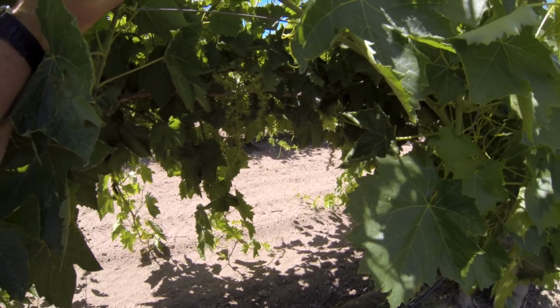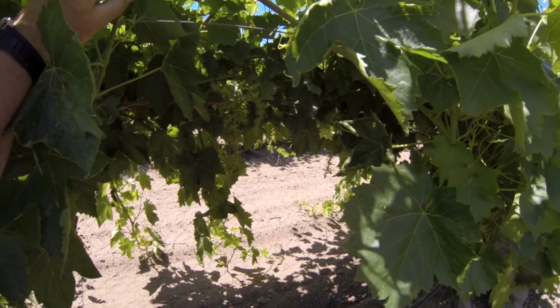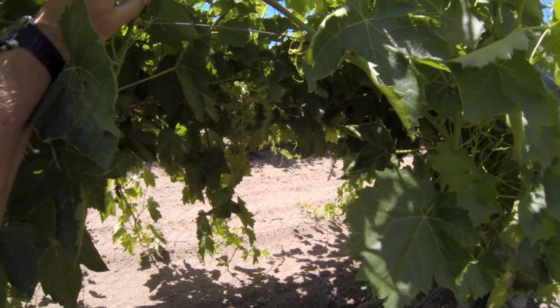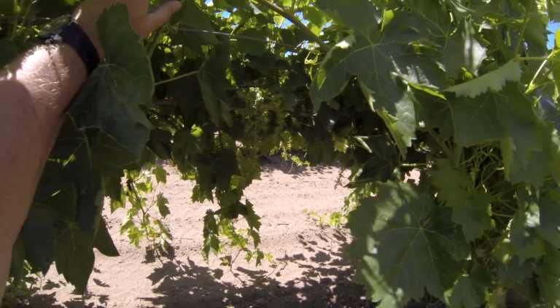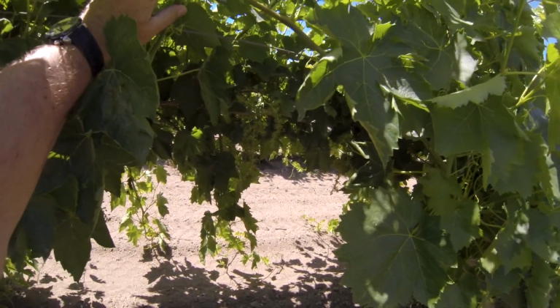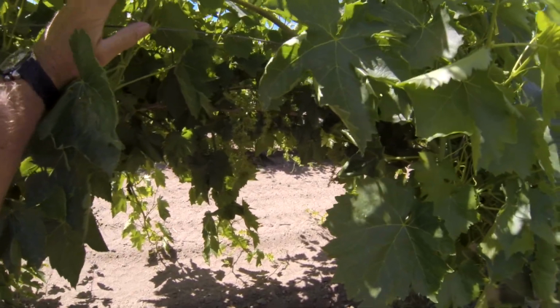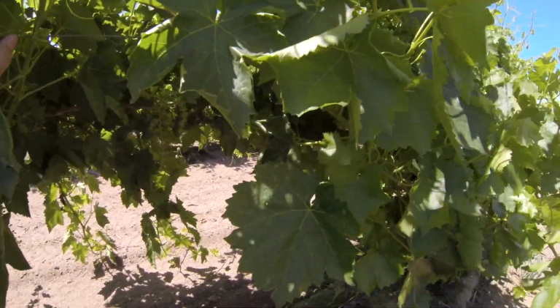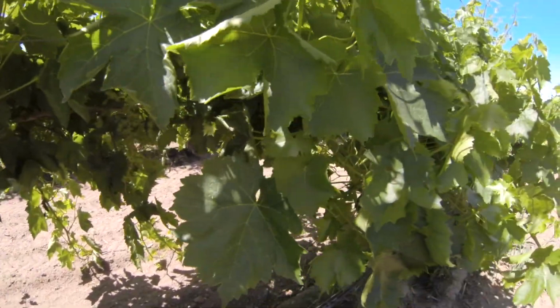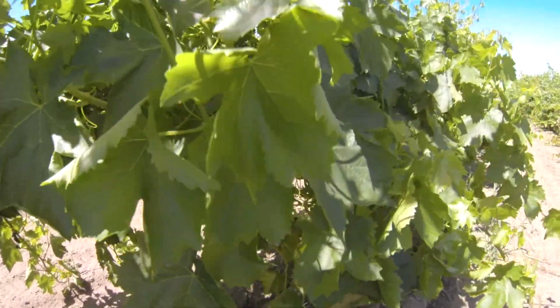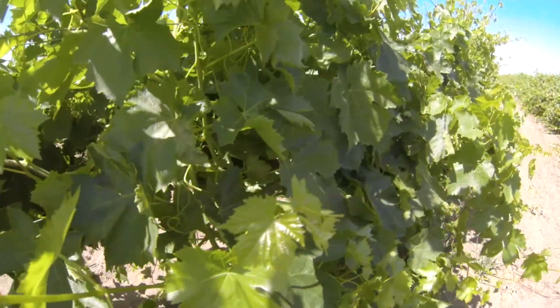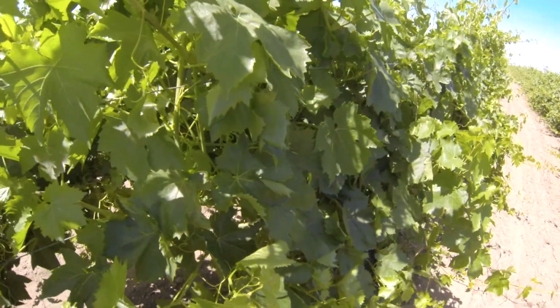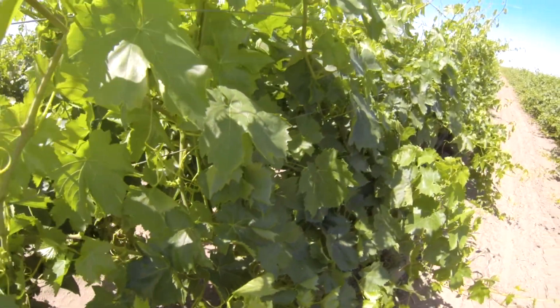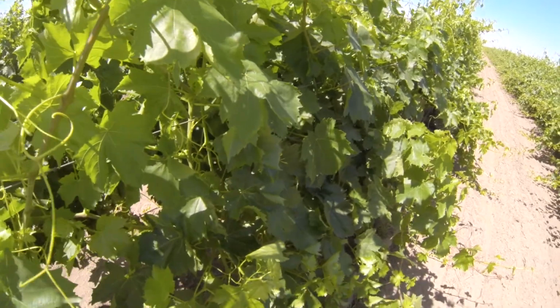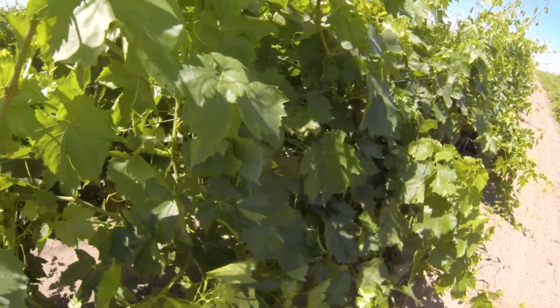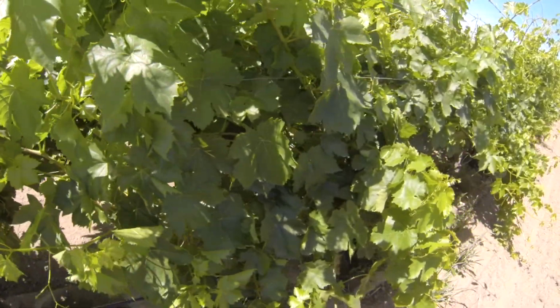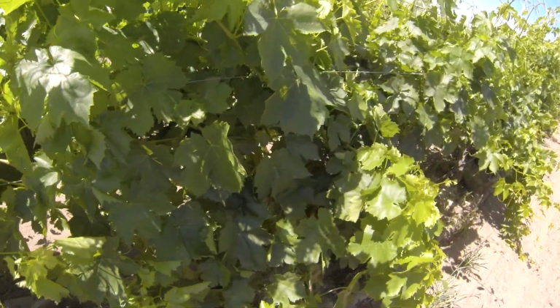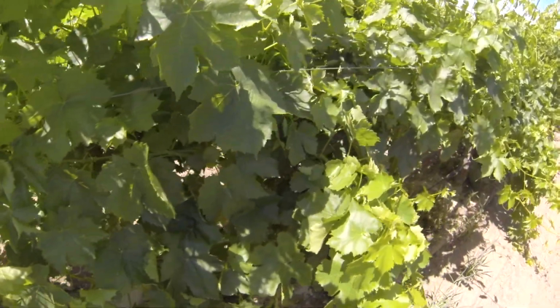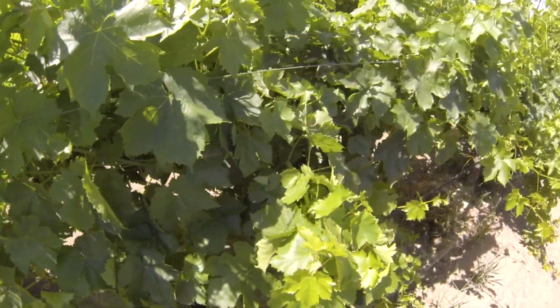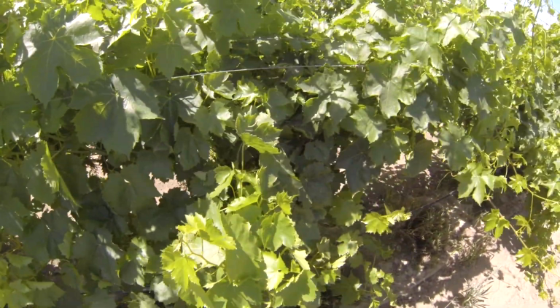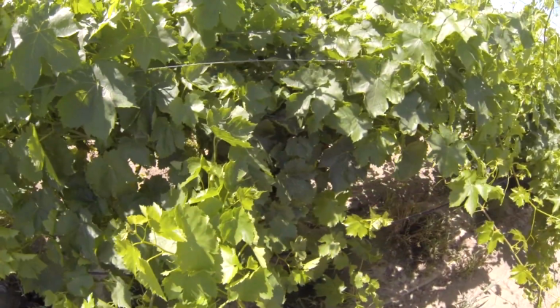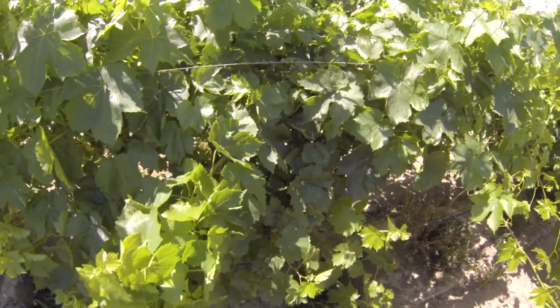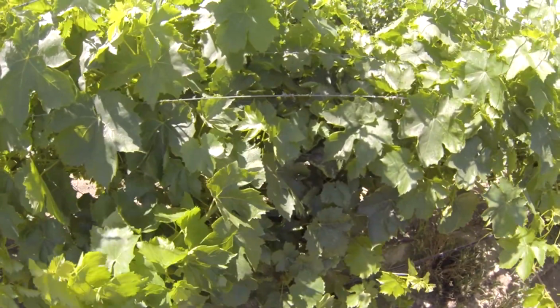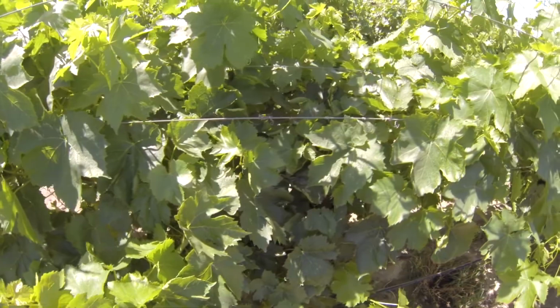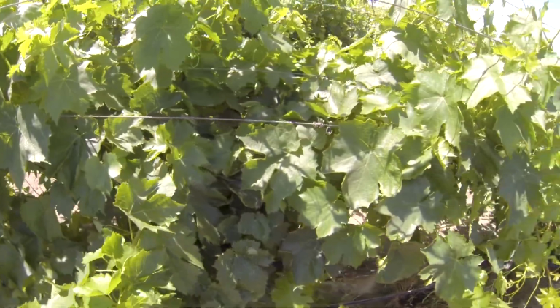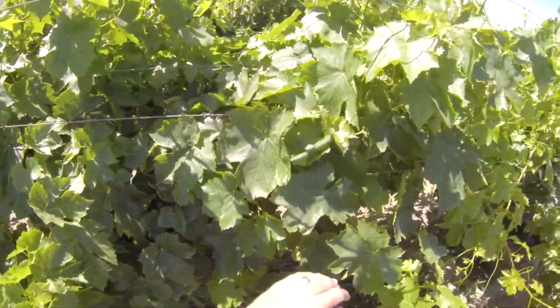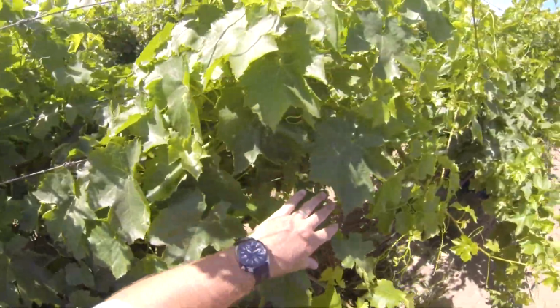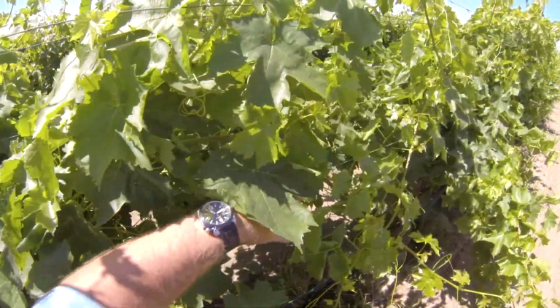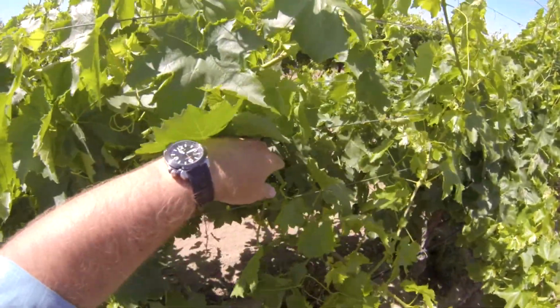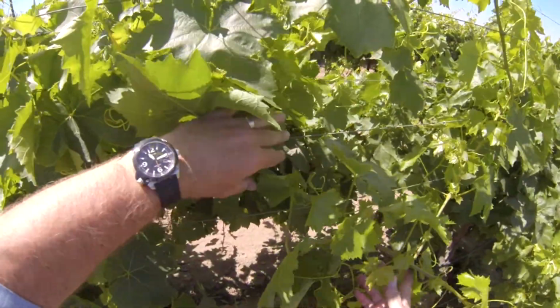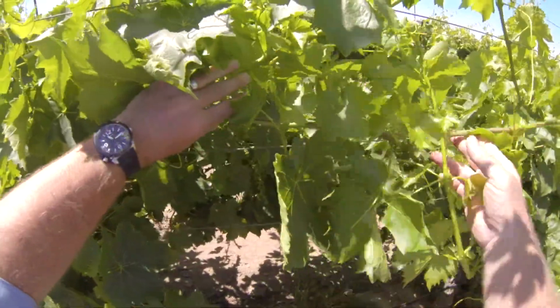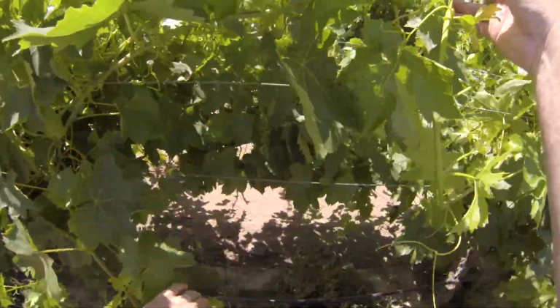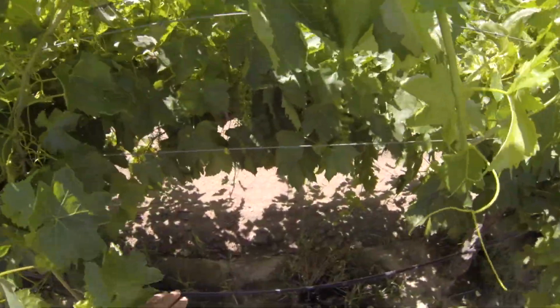Because once we get to veraison, which will be probably around the first part of June — maybe the middle of June for sure — not that many weeks away, it's too late. And you just can't catch up.